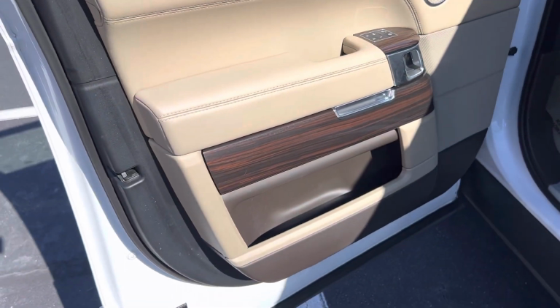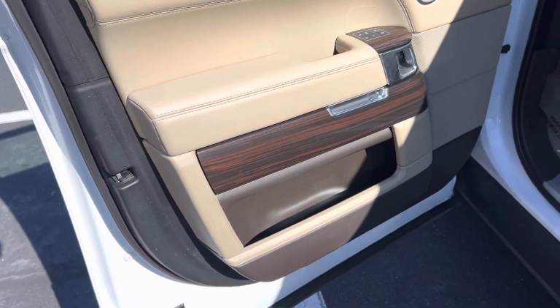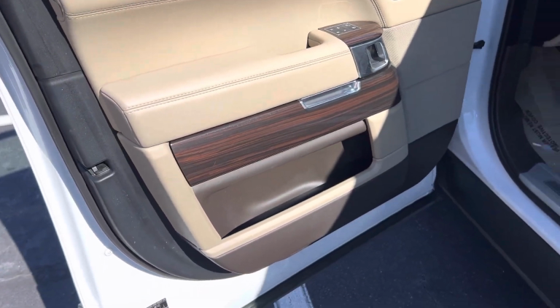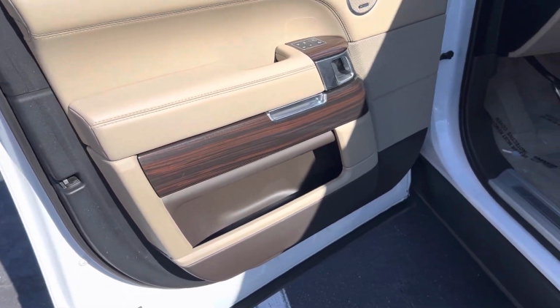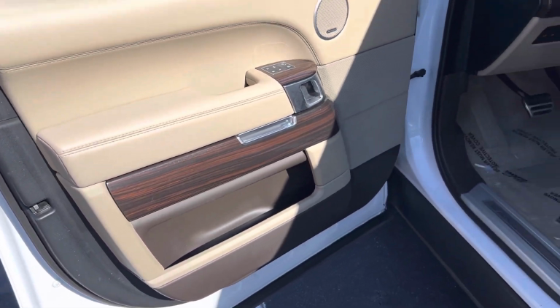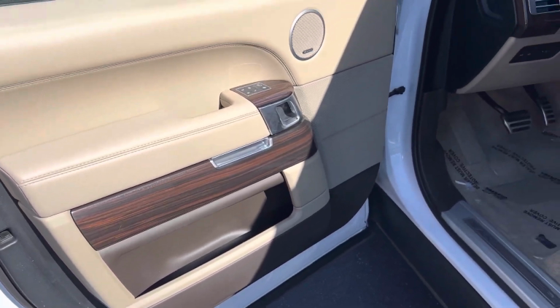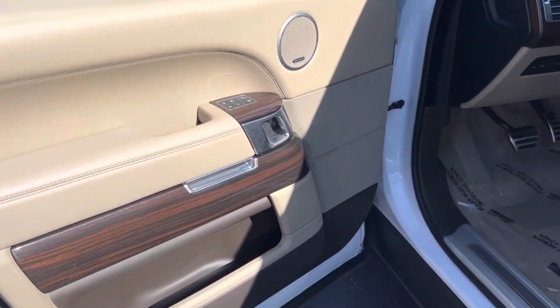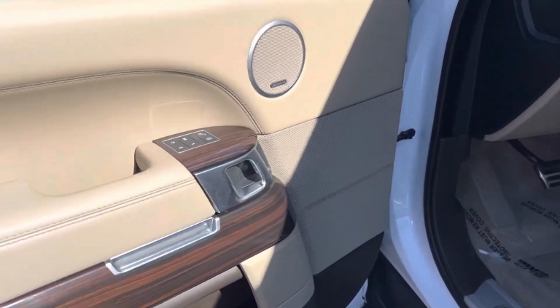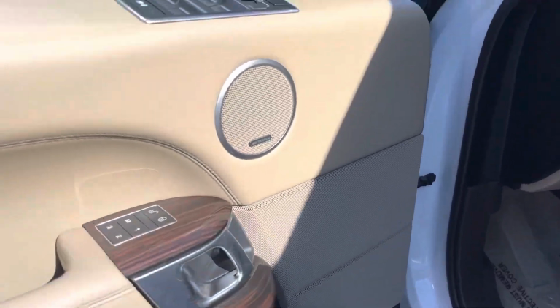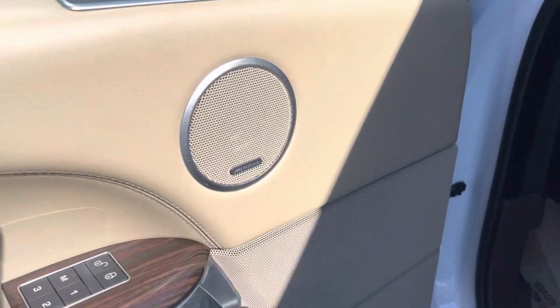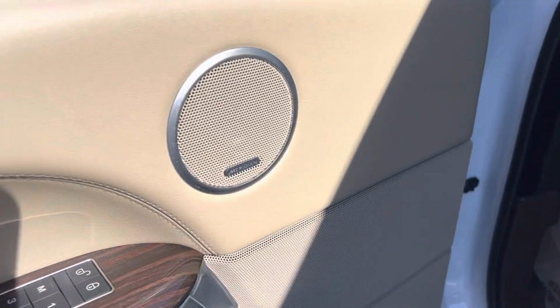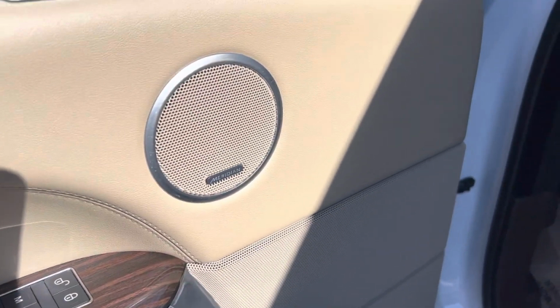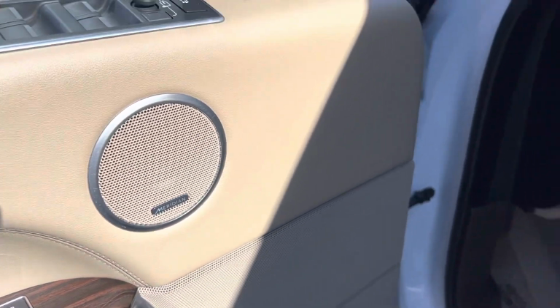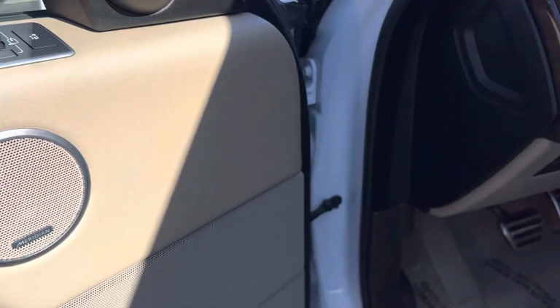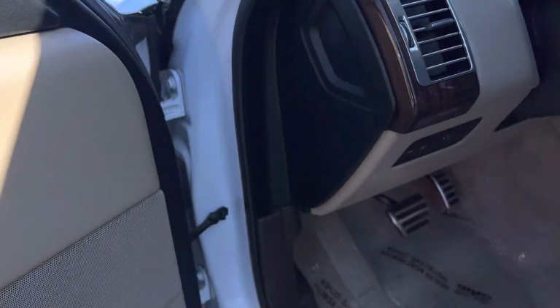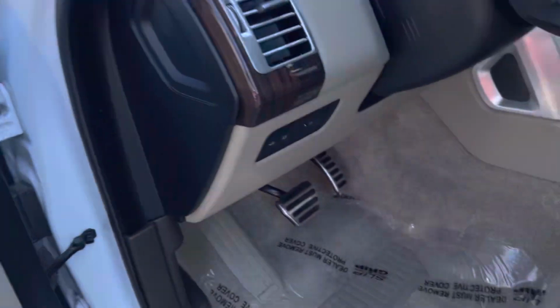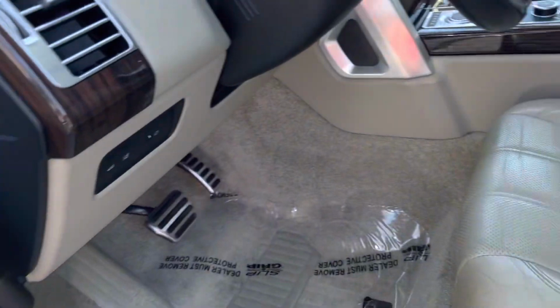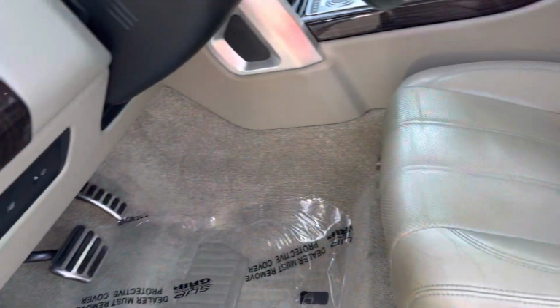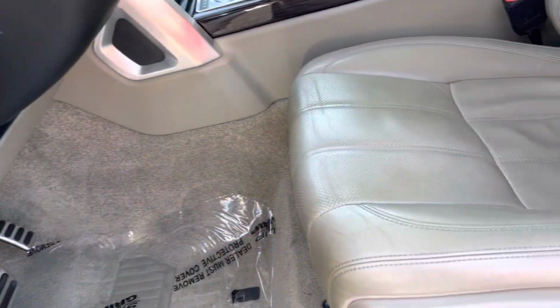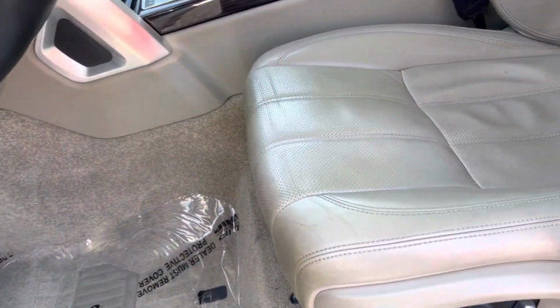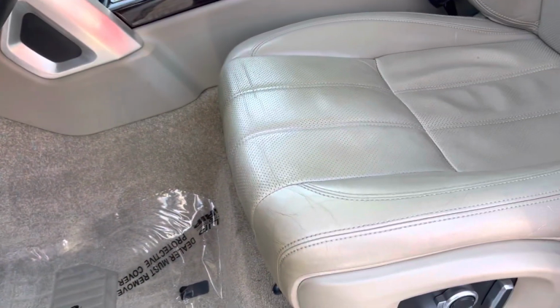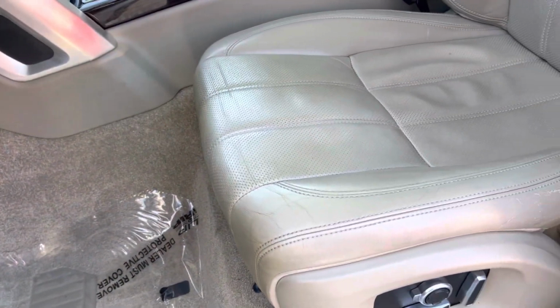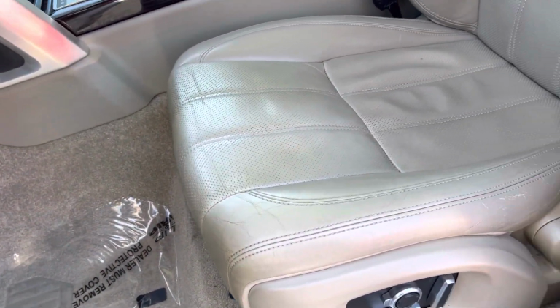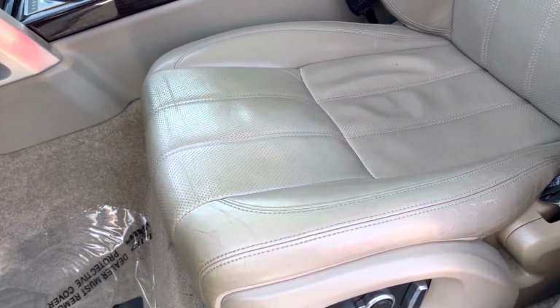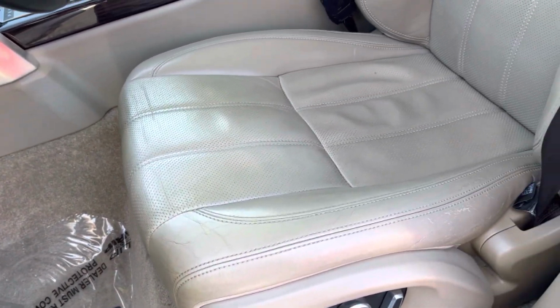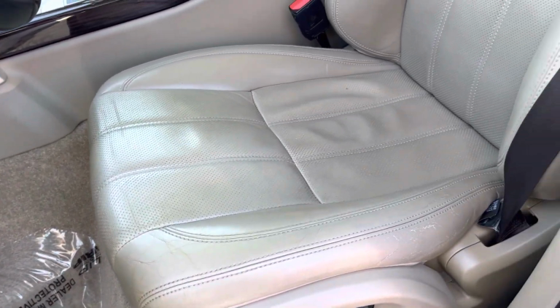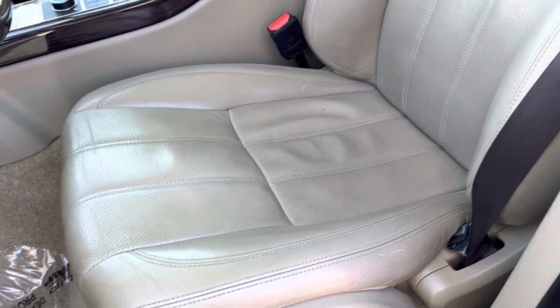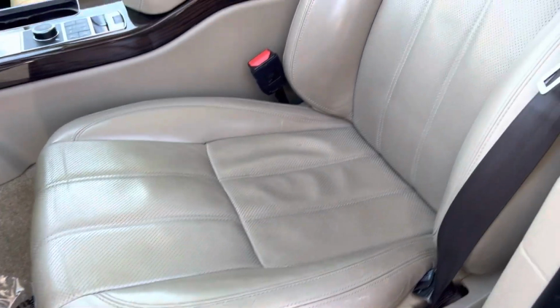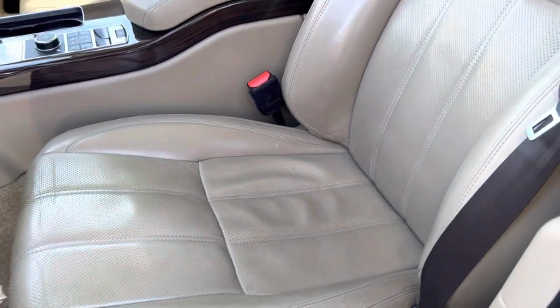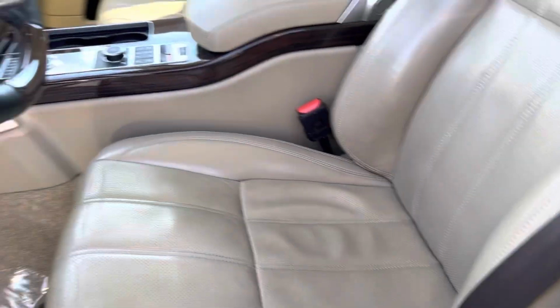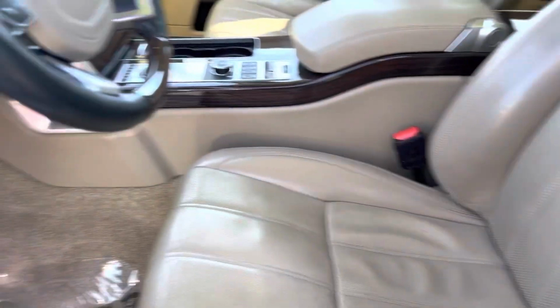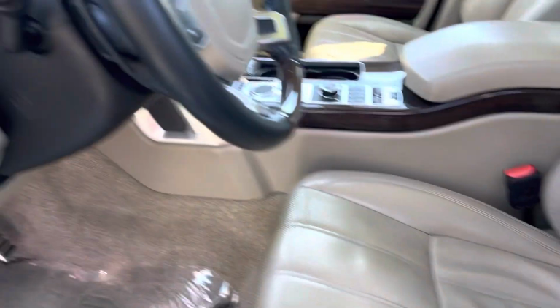All the wood's in really nice looking shape. Again, that Meridian sound system. The driver's seat is in good condition.